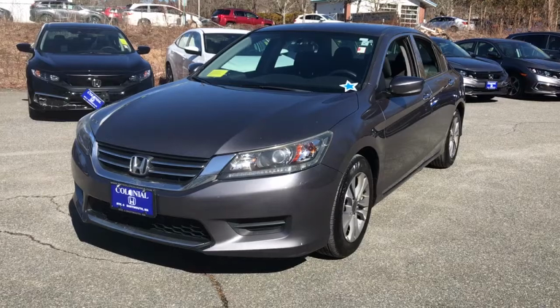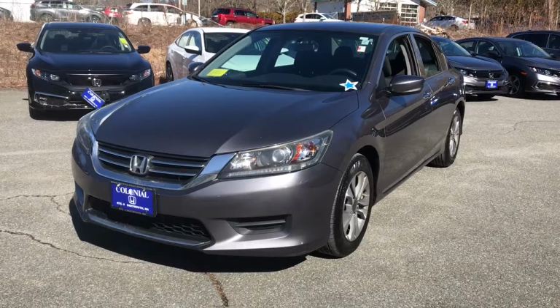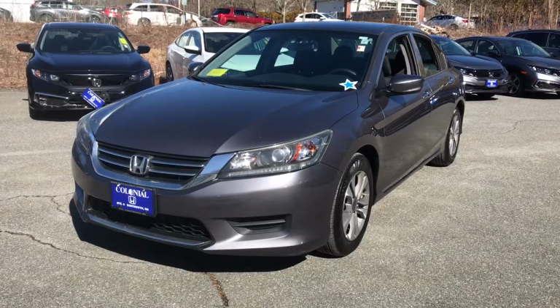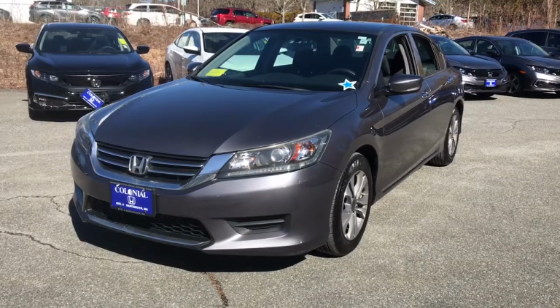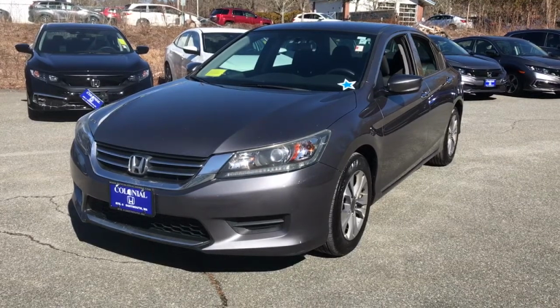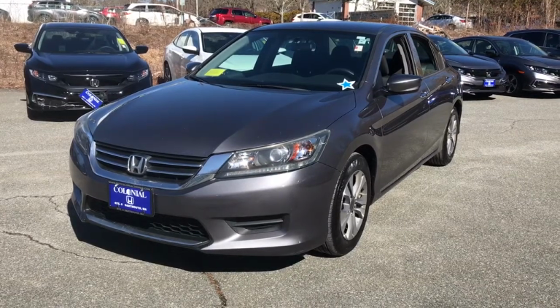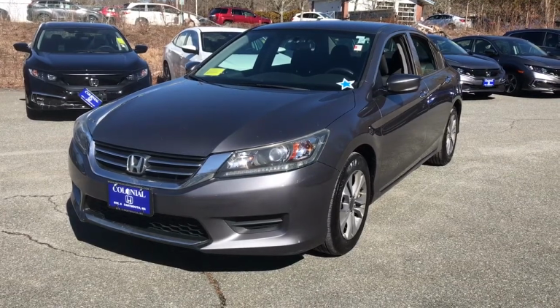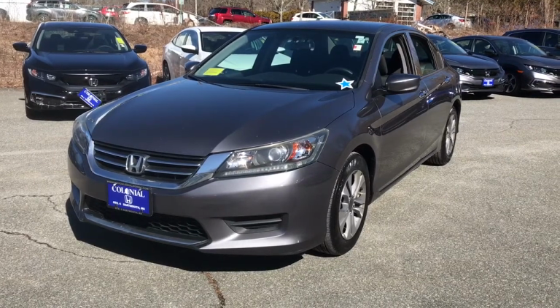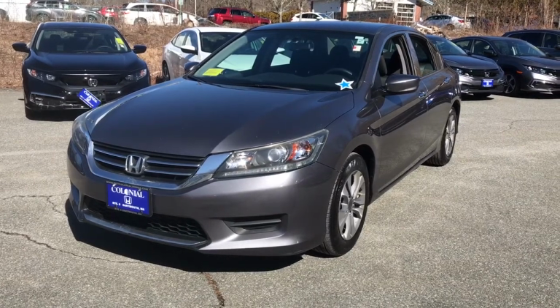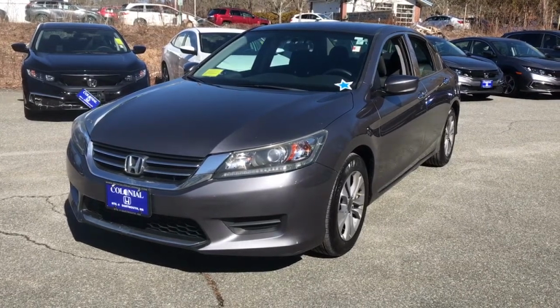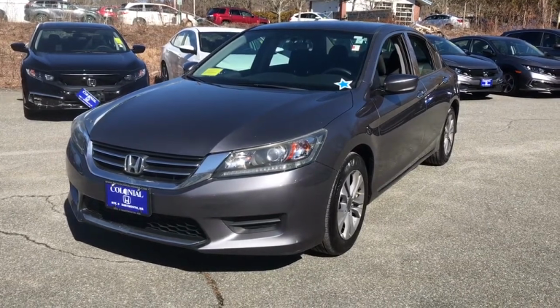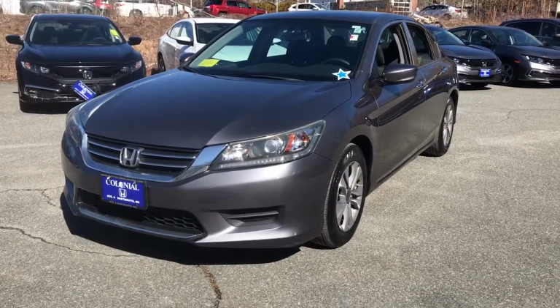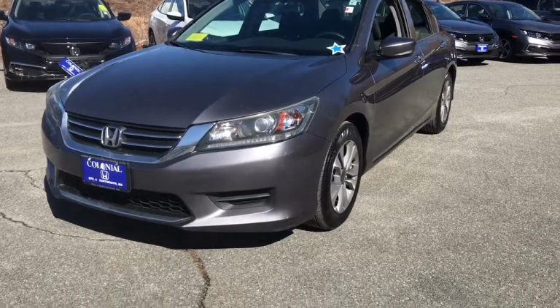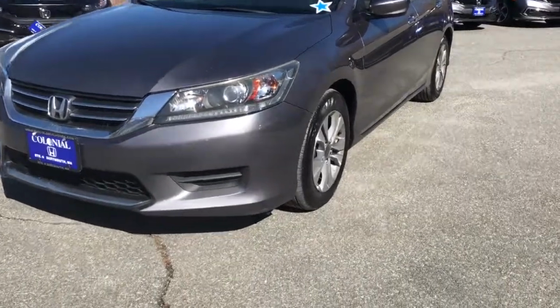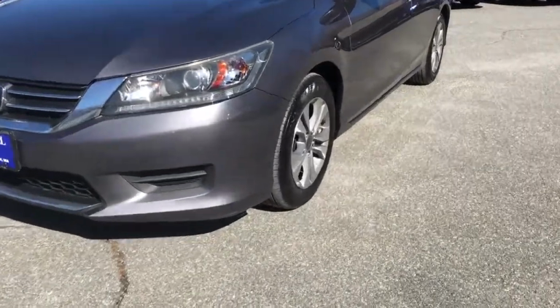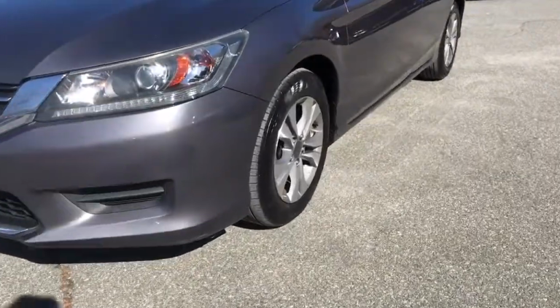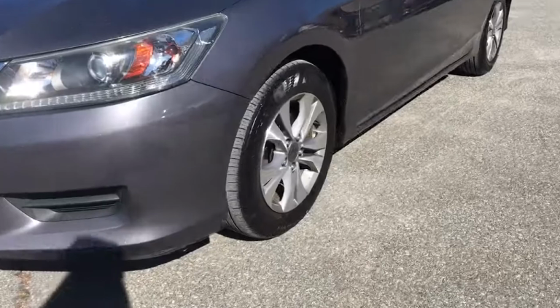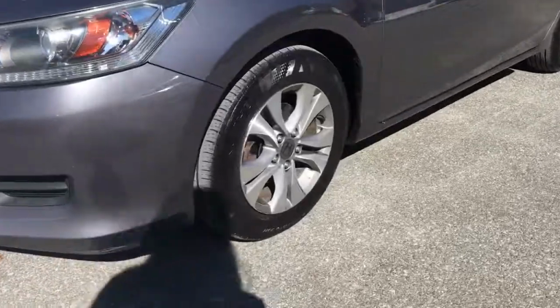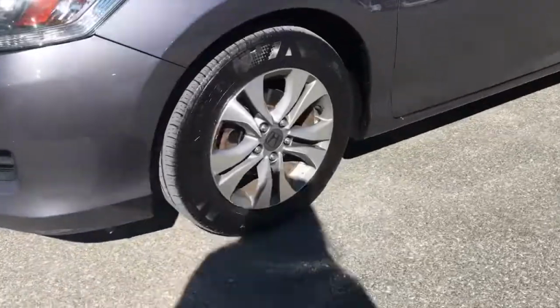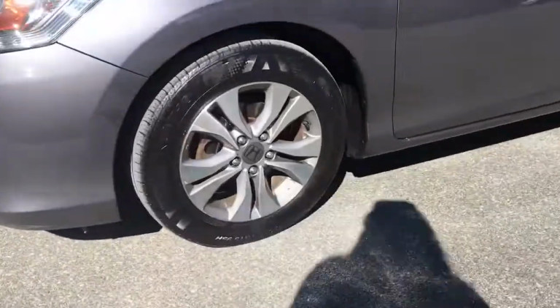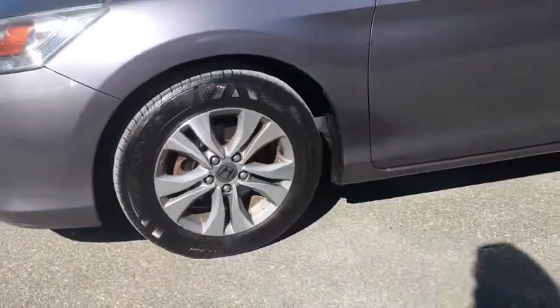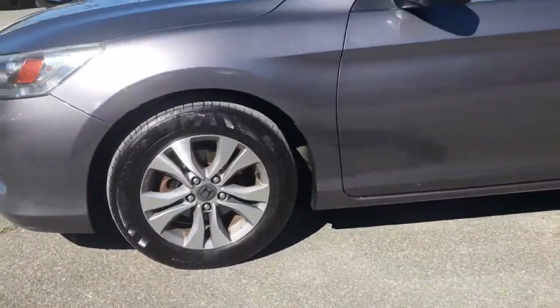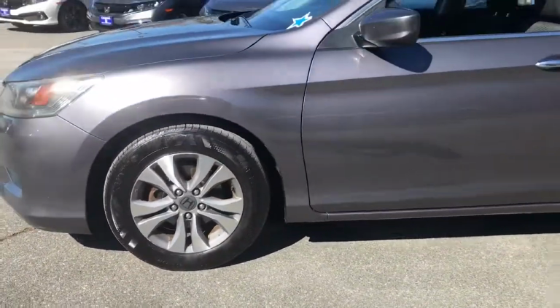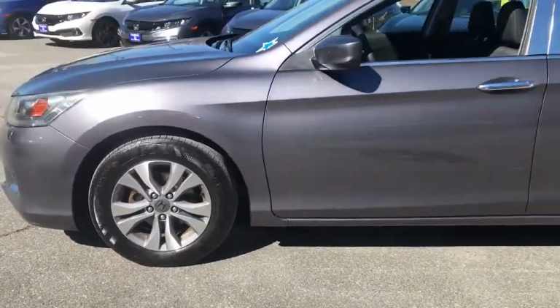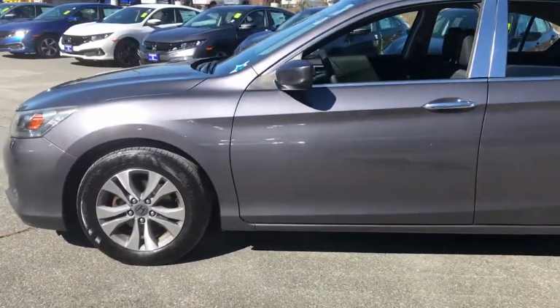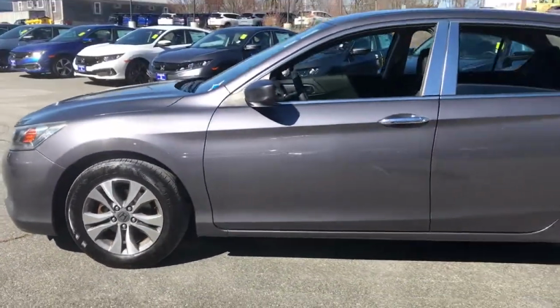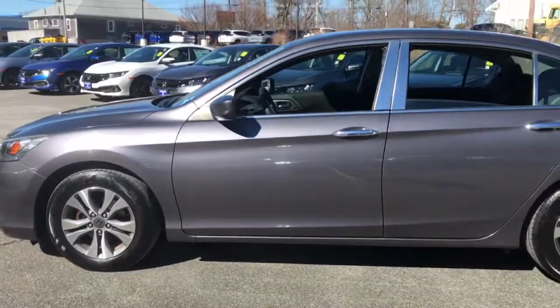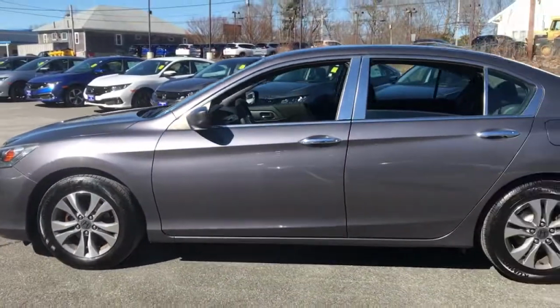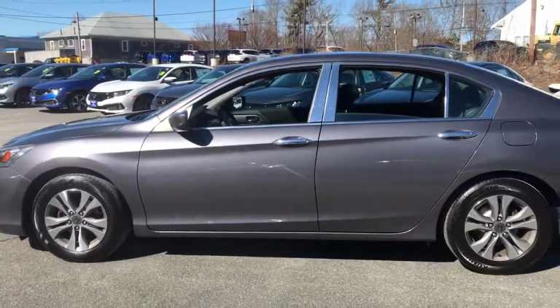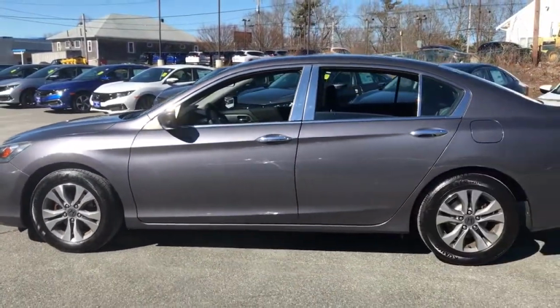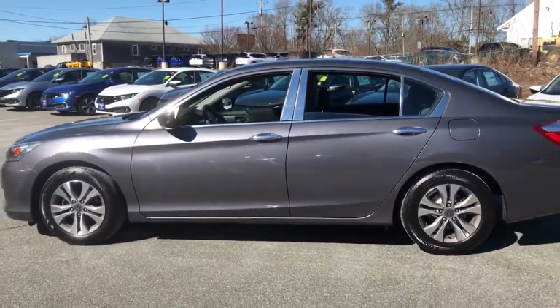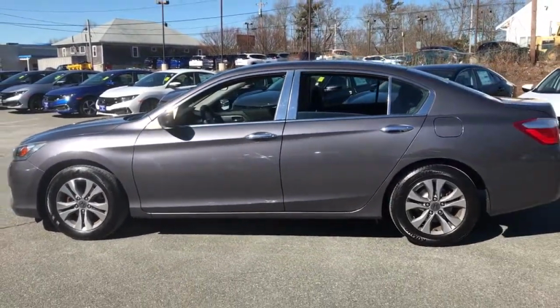You will be amazed by this 2014 Honda Accord. With less than 110,000 miles on the odometer, this vehicle provides excellent value.